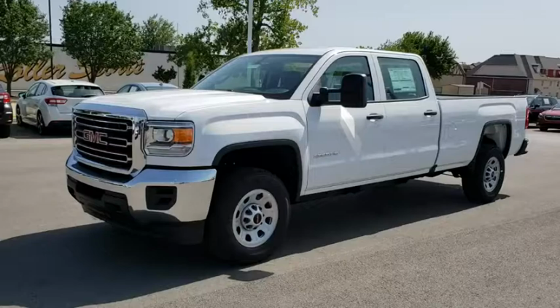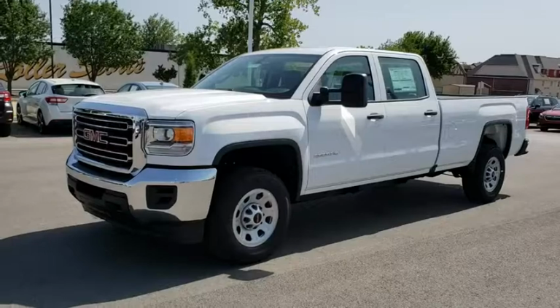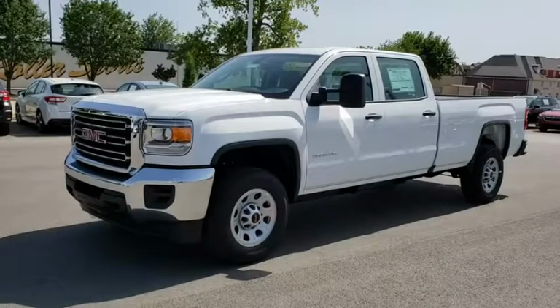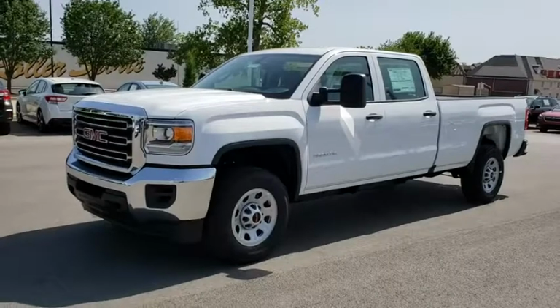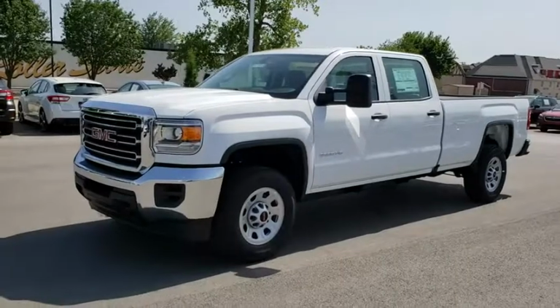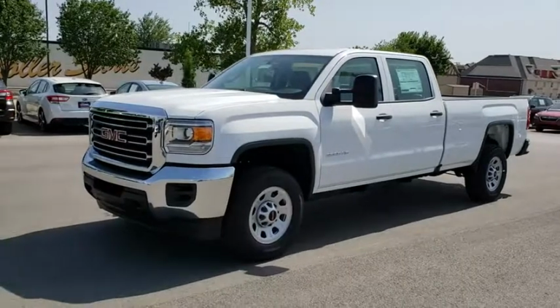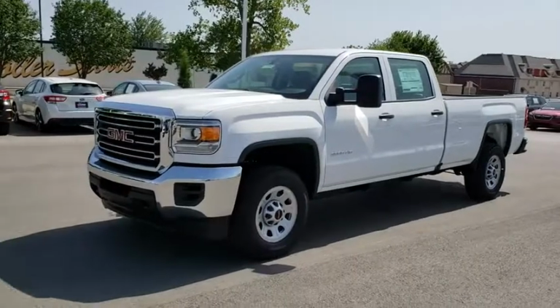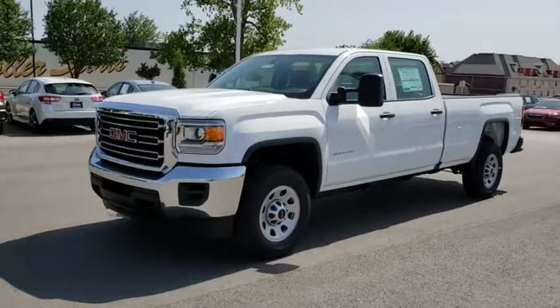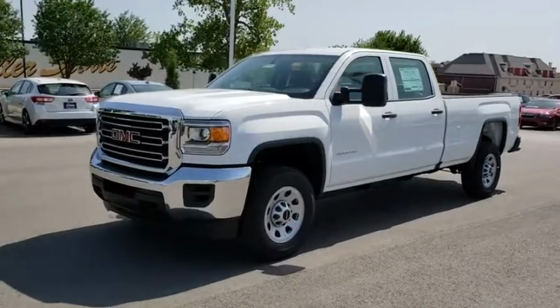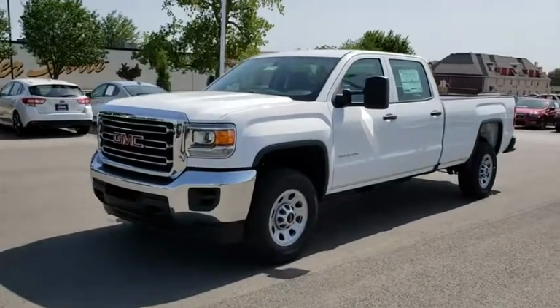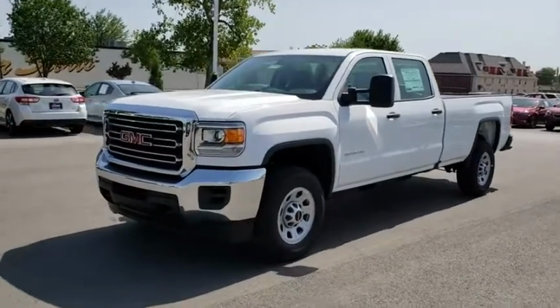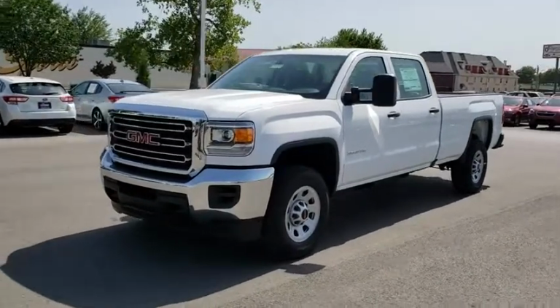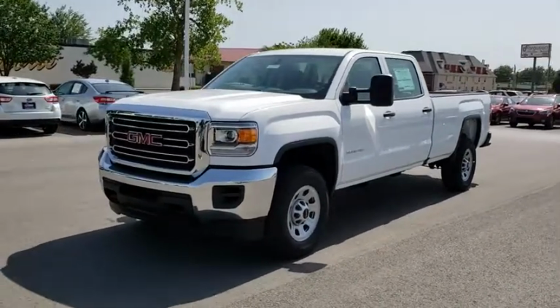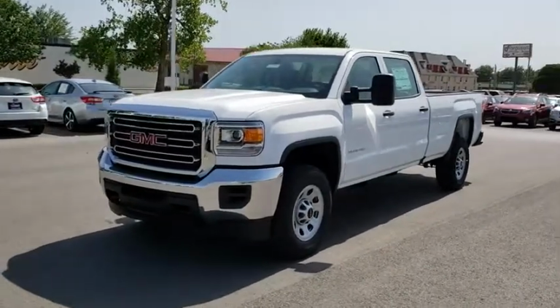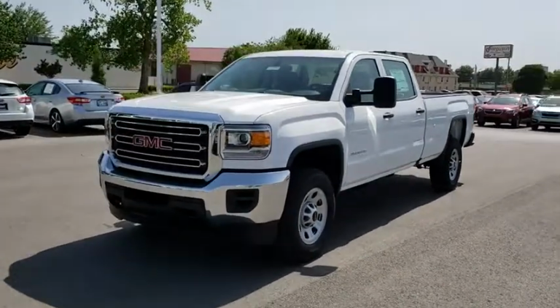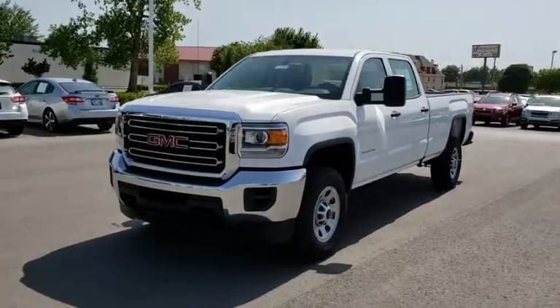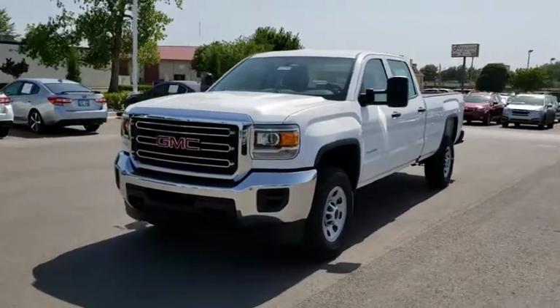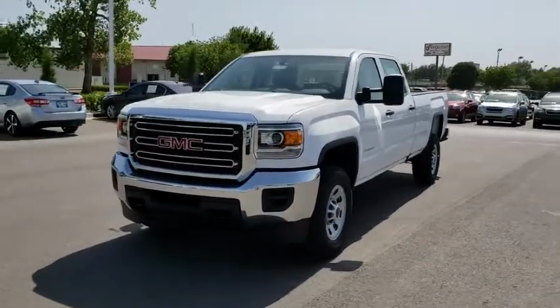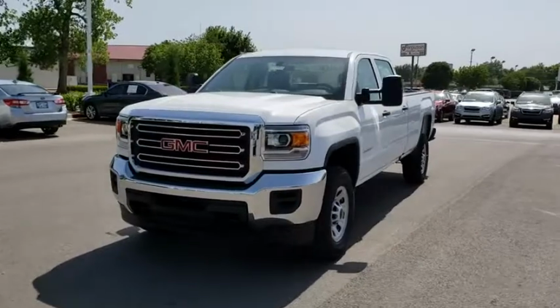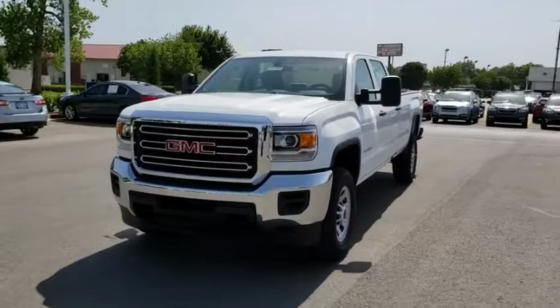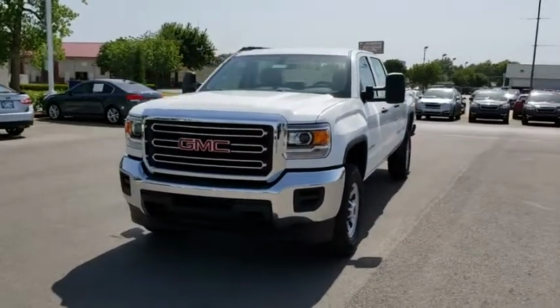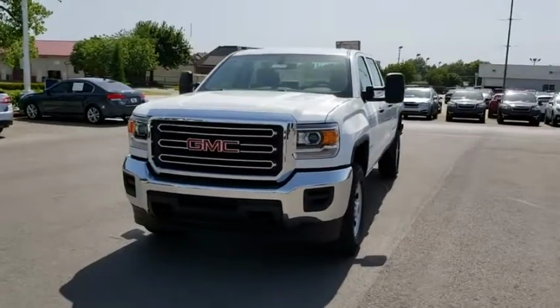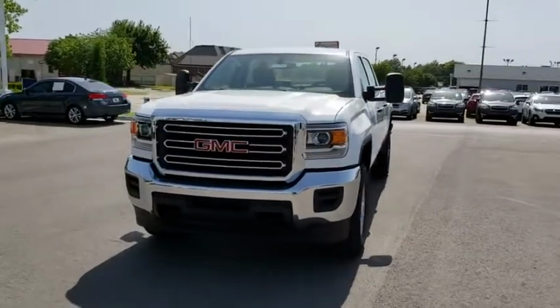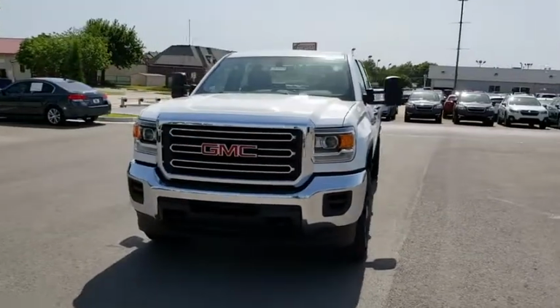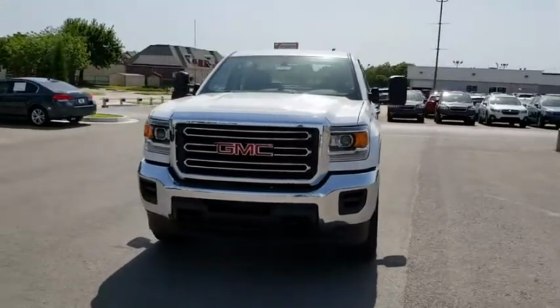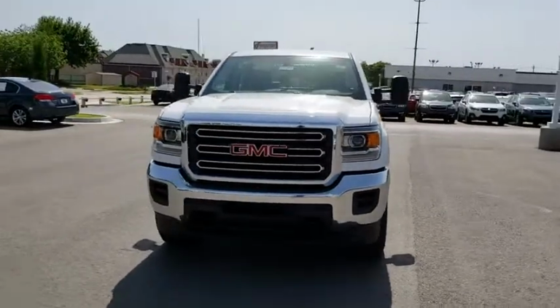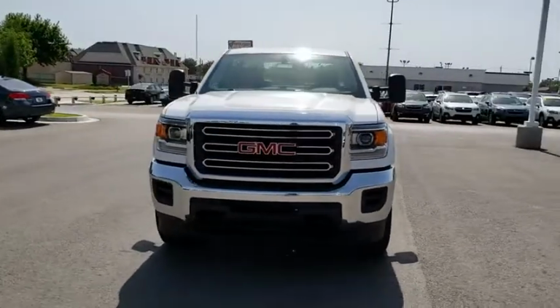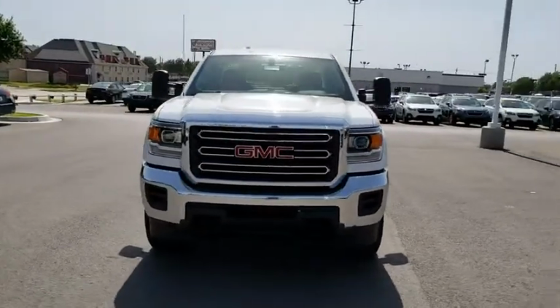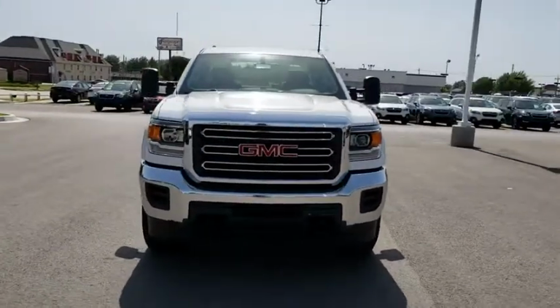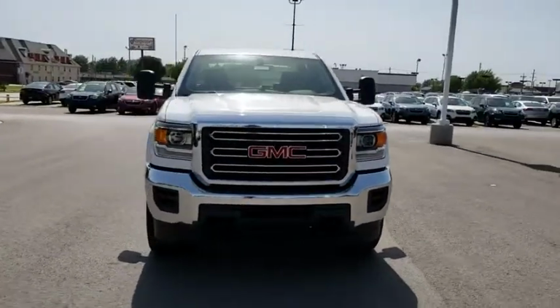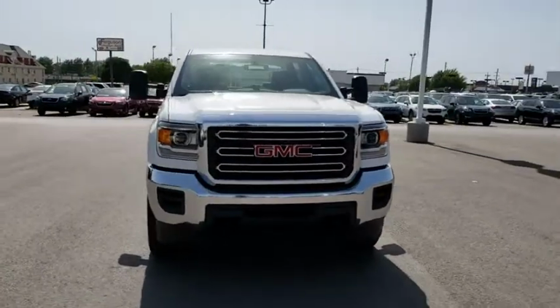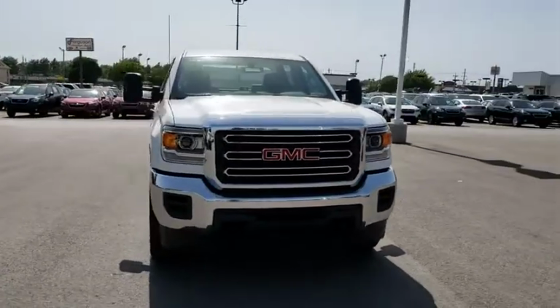The 2018 GMC Sierra 3500 HD. Epic power at a not-so-epic price.